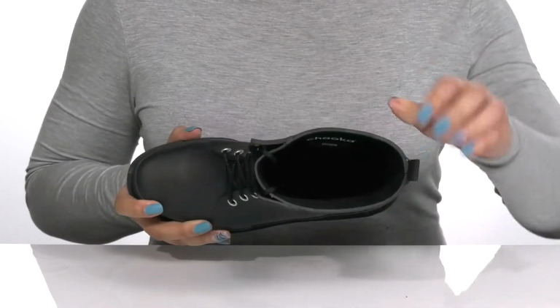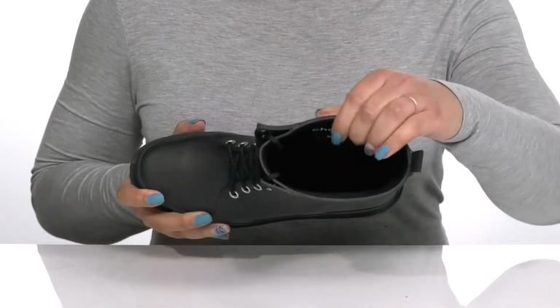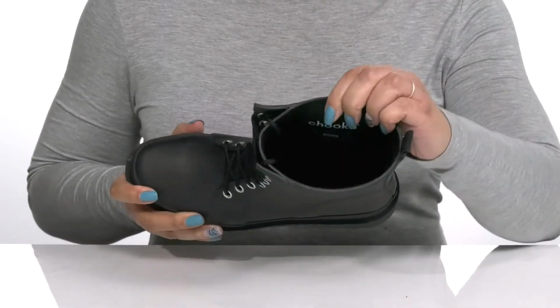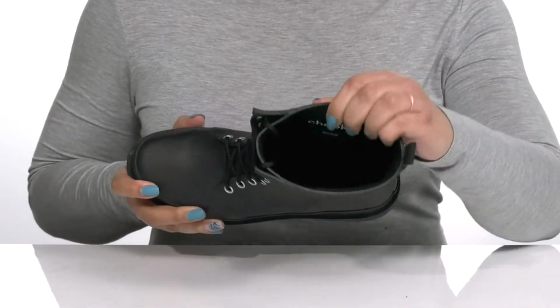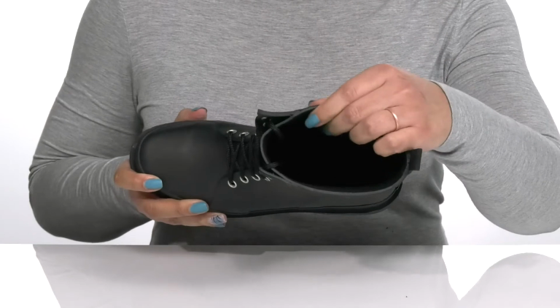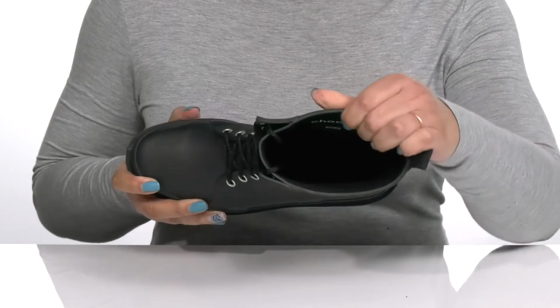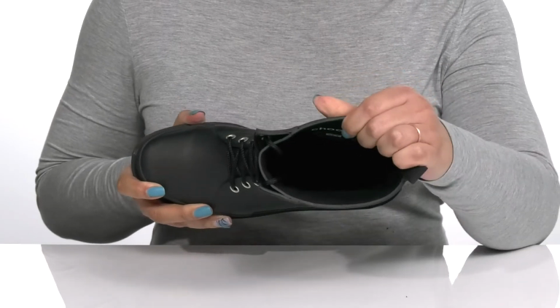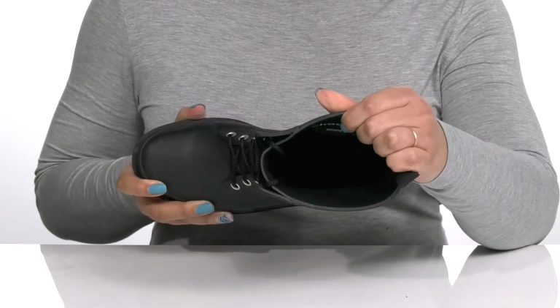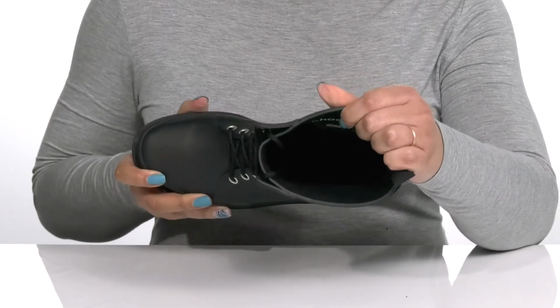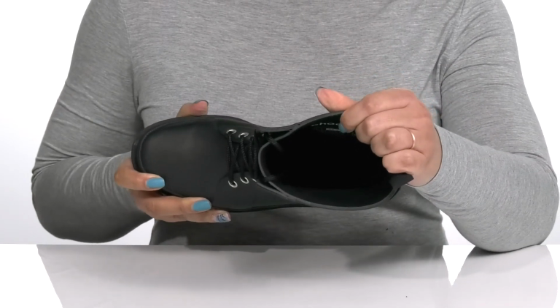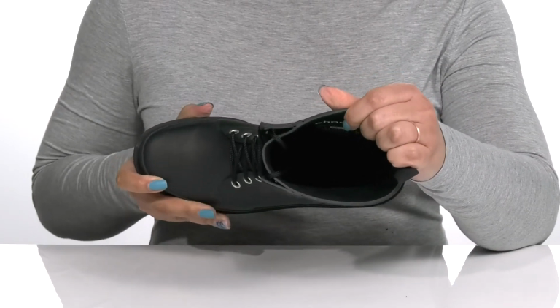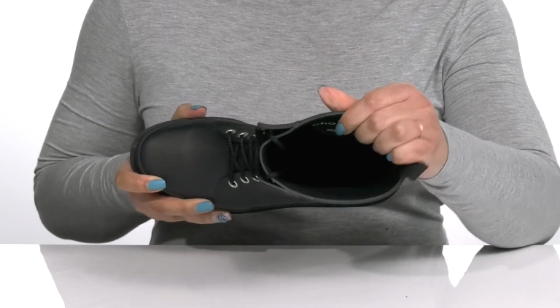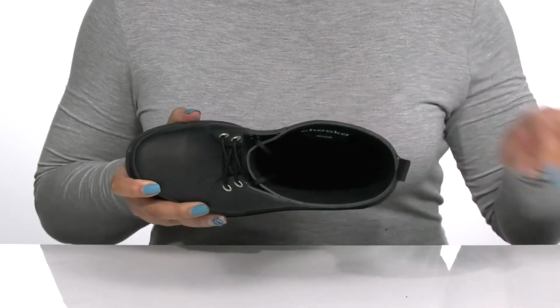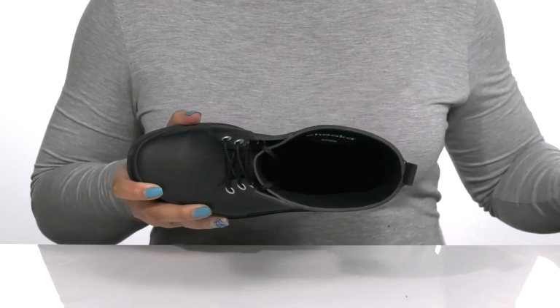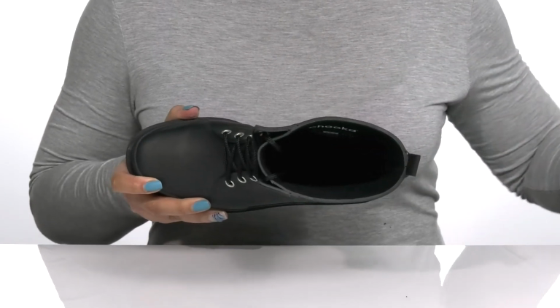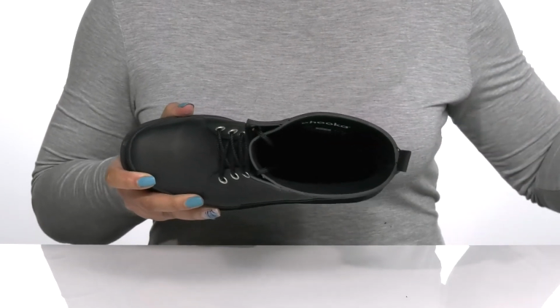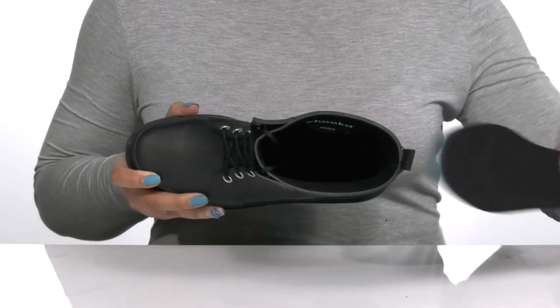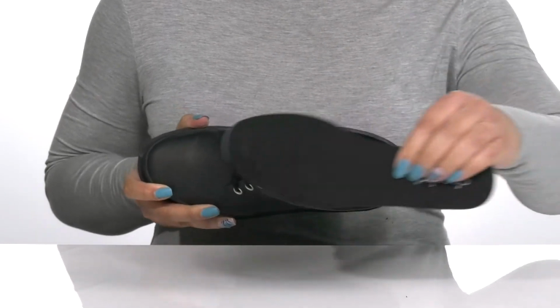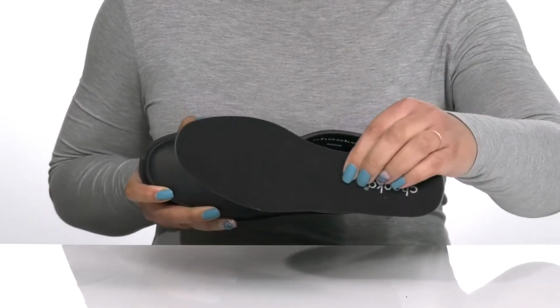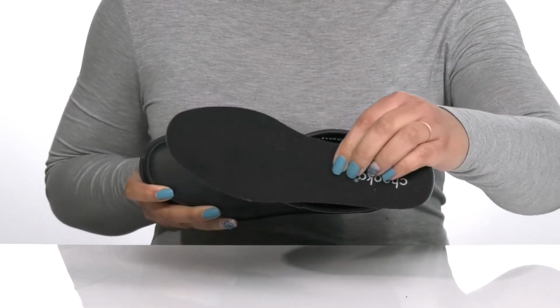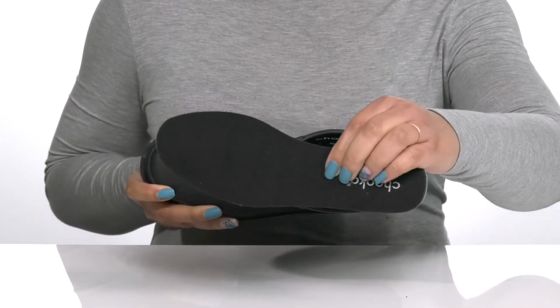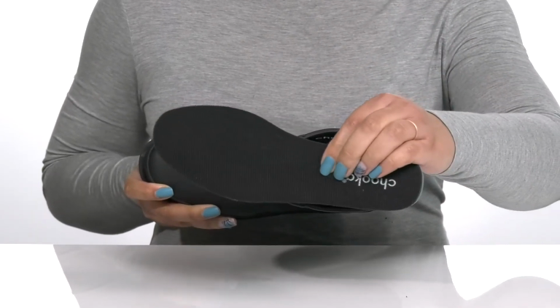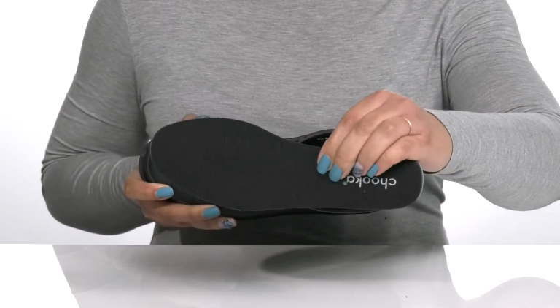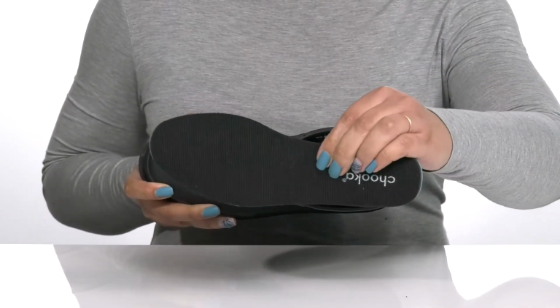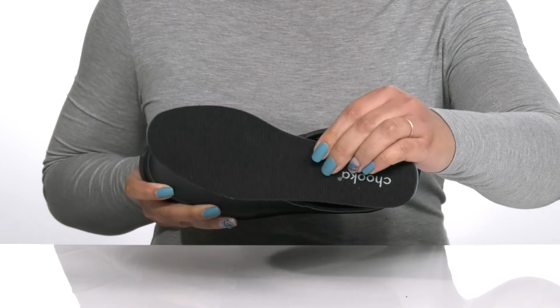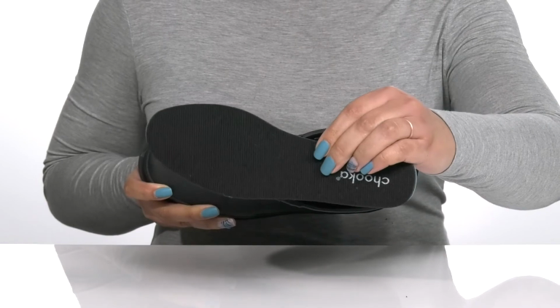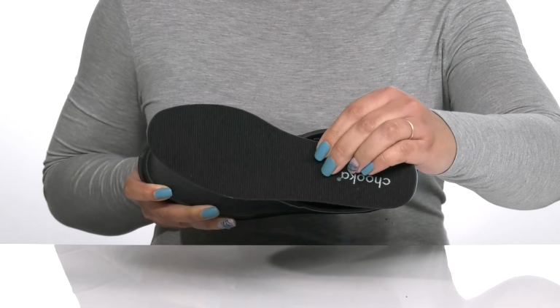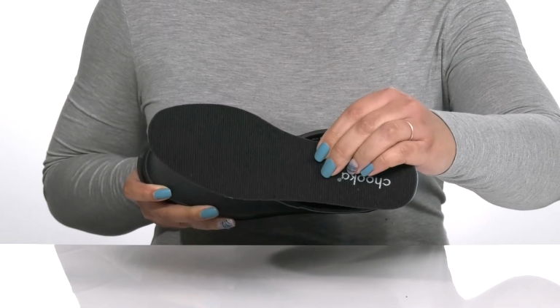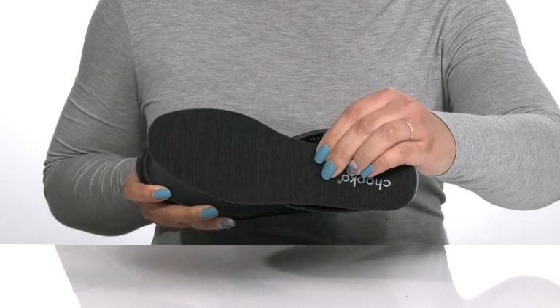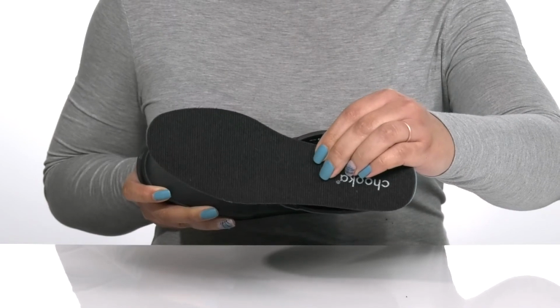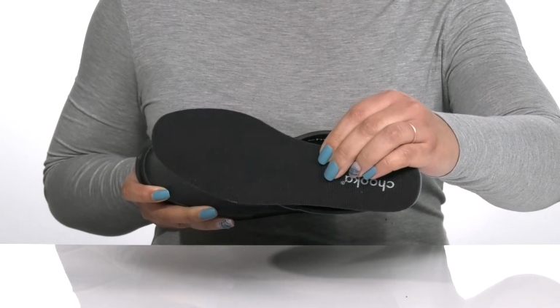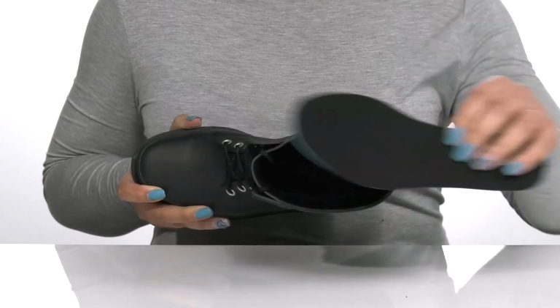Inside there is a man-made lining that is insulated to keep you nice and warm, with a removable foam footbed that is cushioned to give you maximum comfort throughout the day.